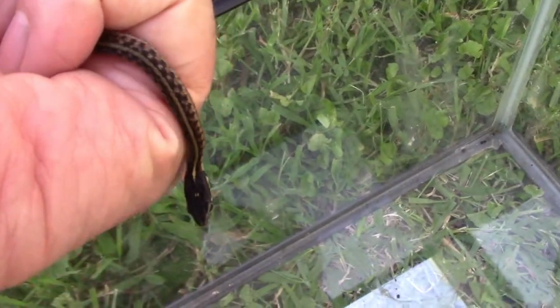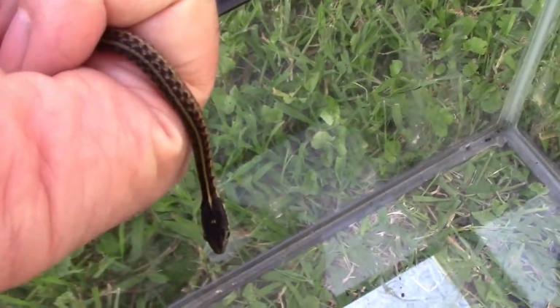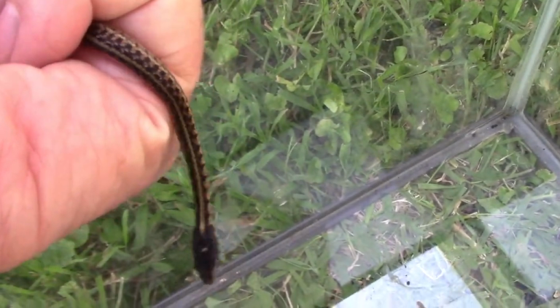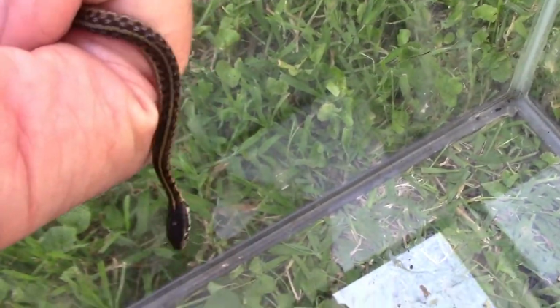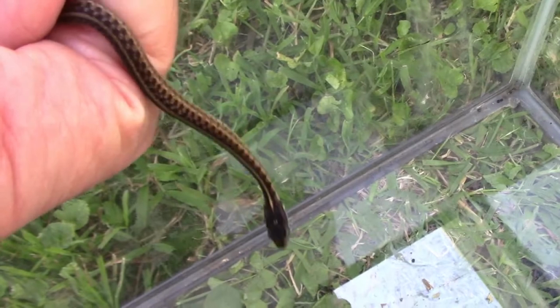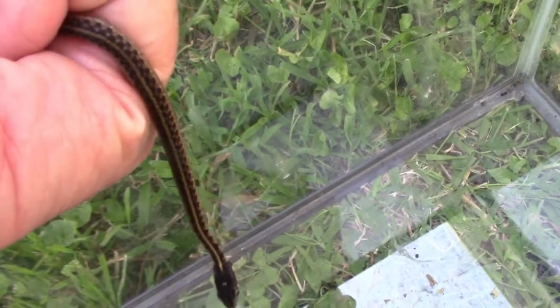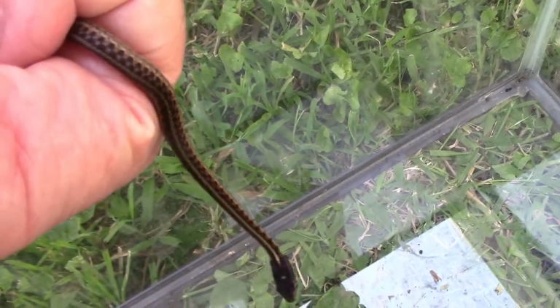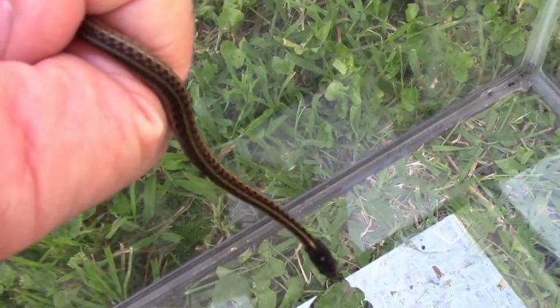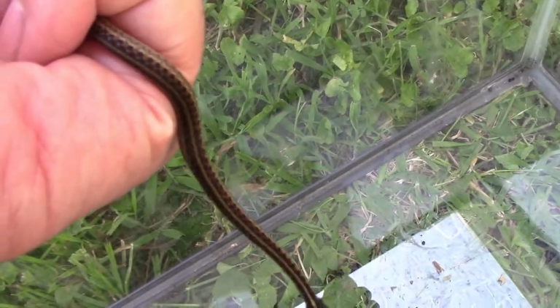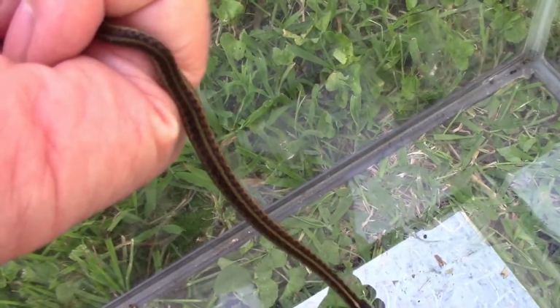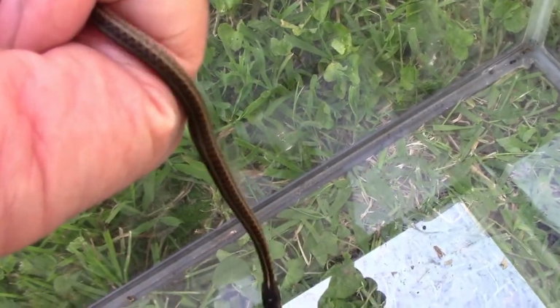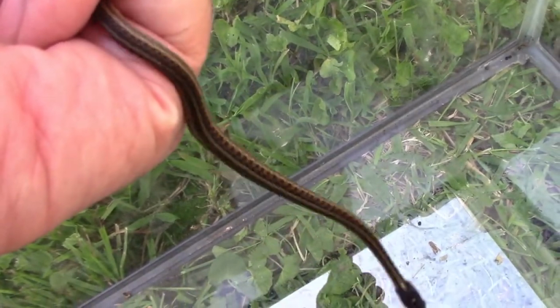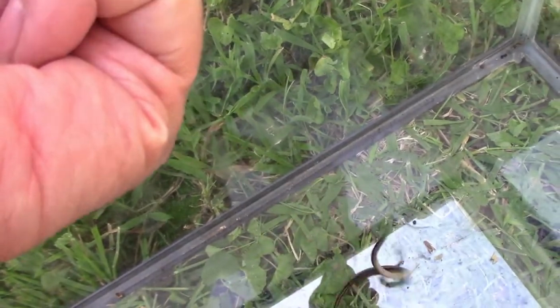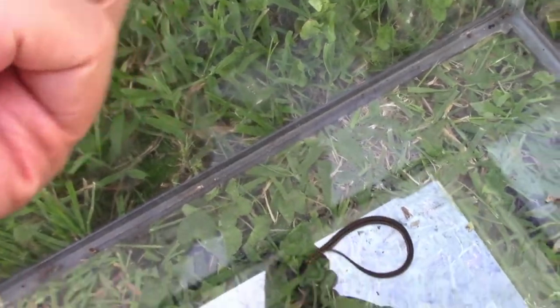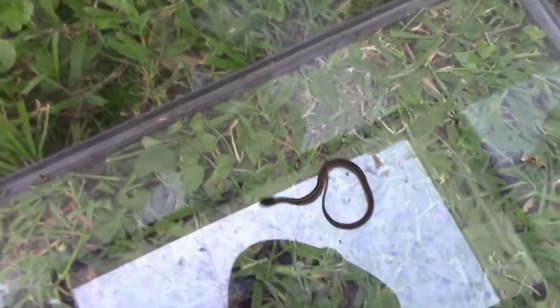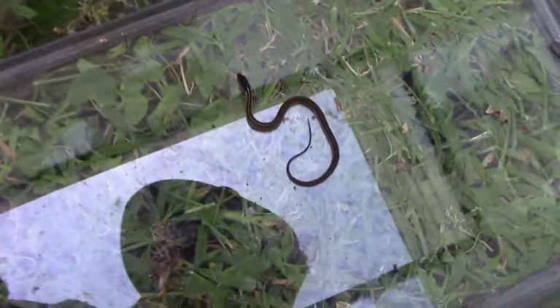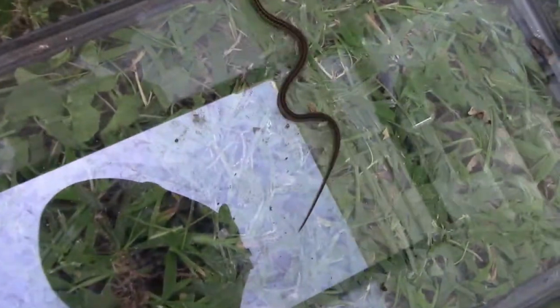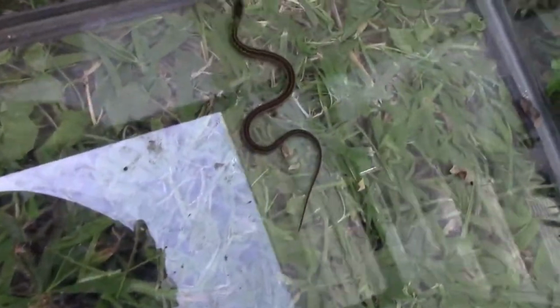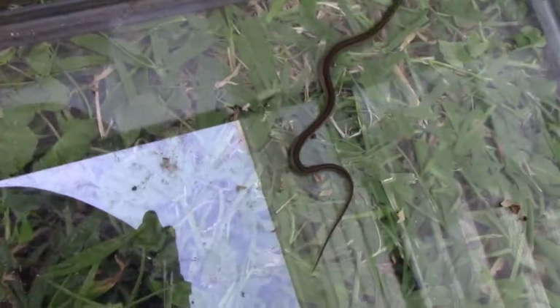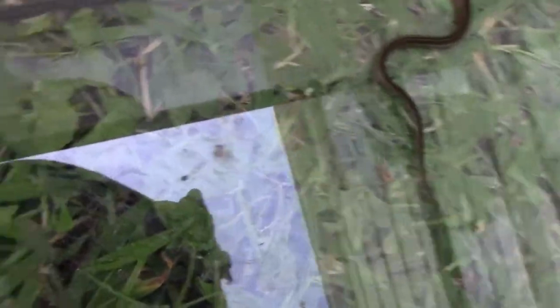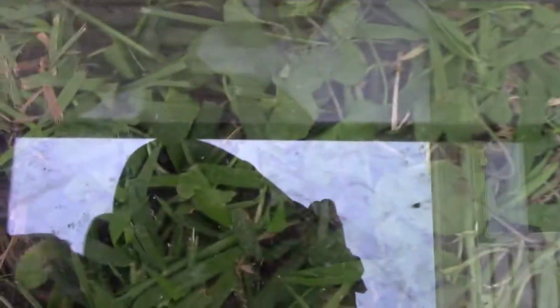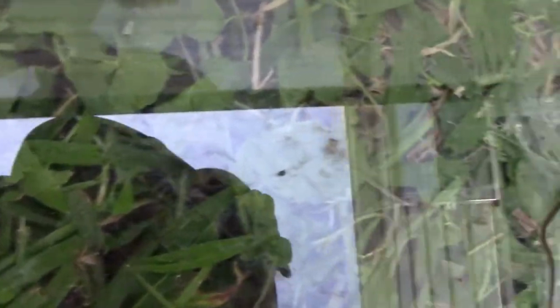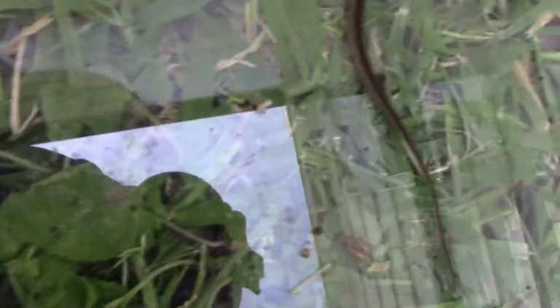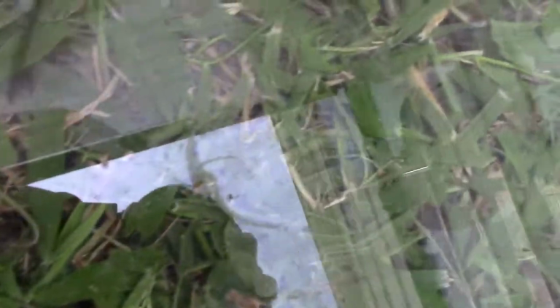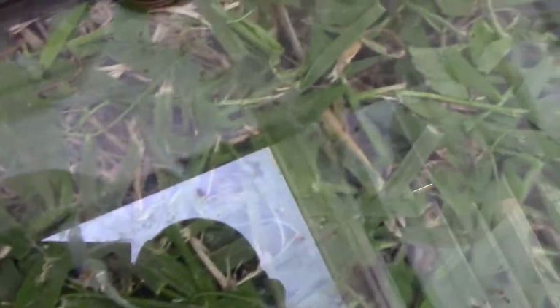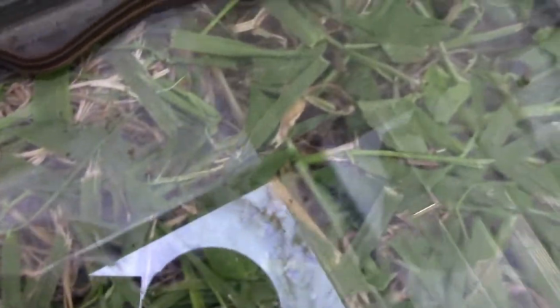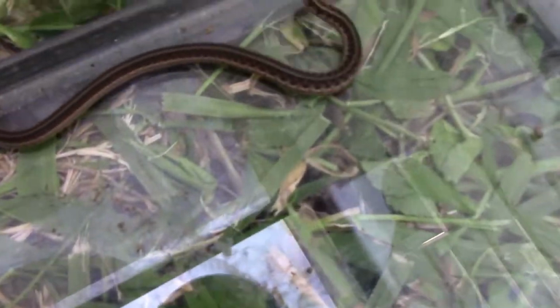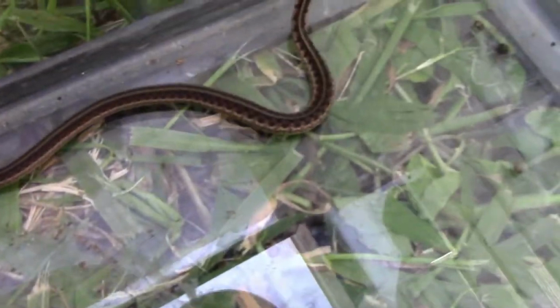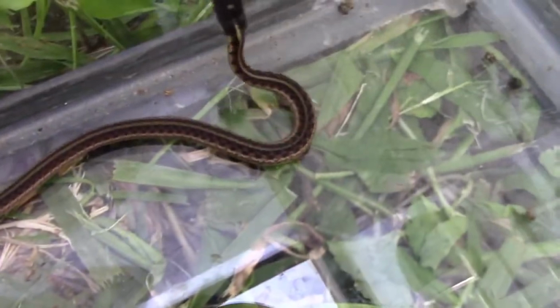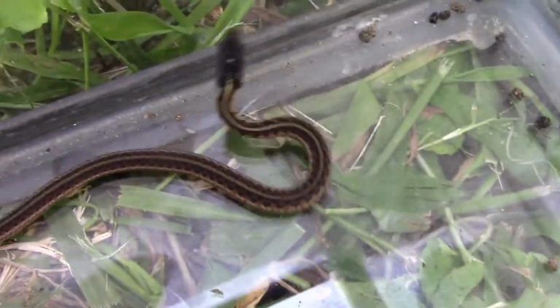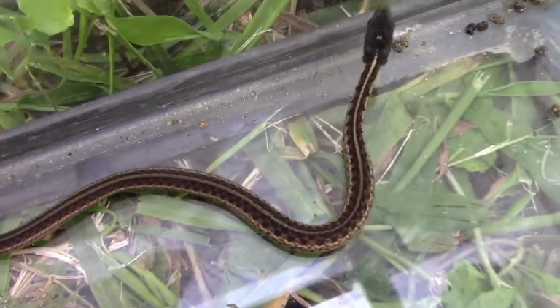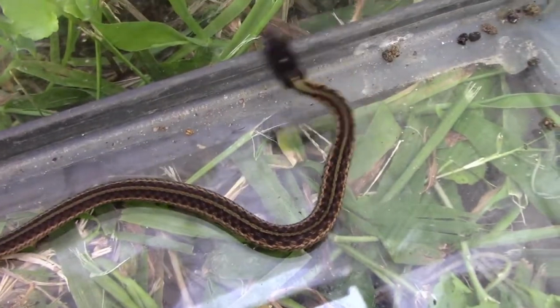And probably some other factors too. Even though they can sometimes have close to a hundred babies, the average litter size is probably closer to 20 or 30.